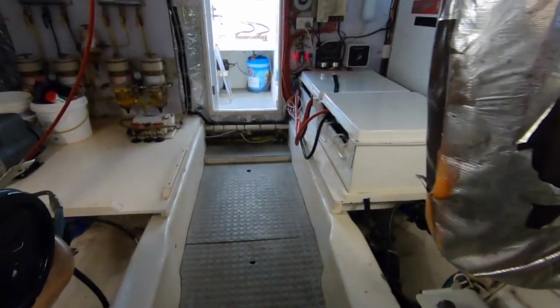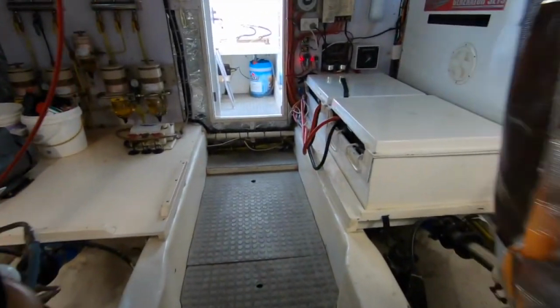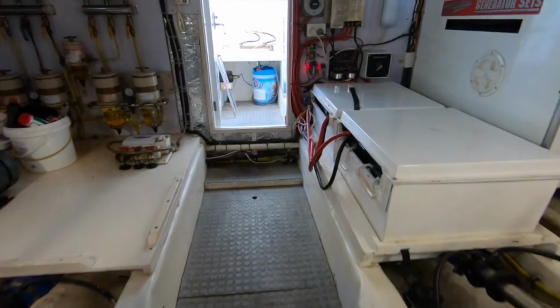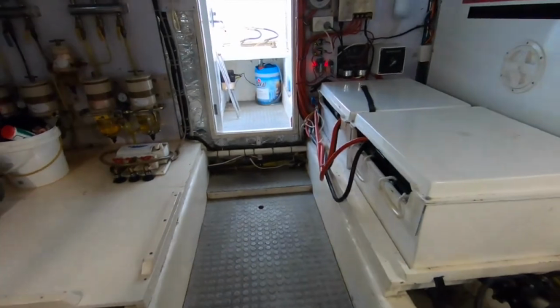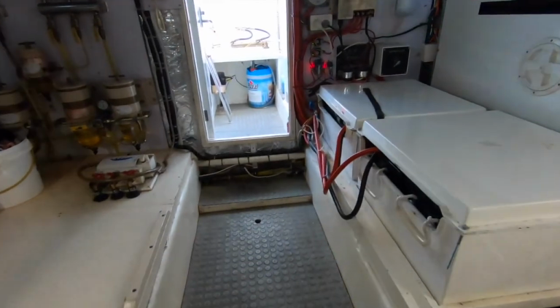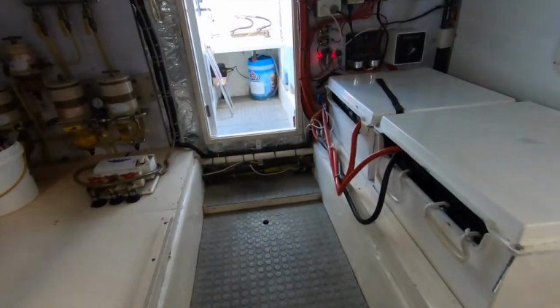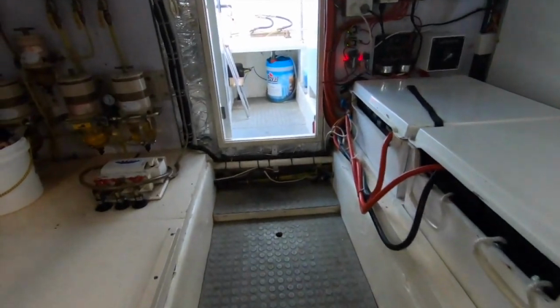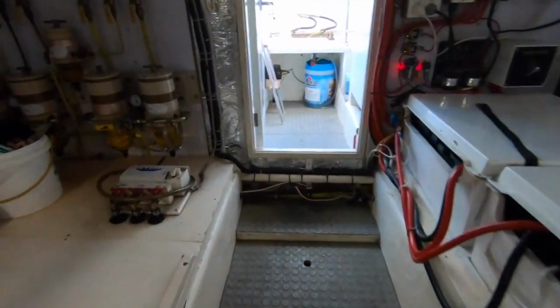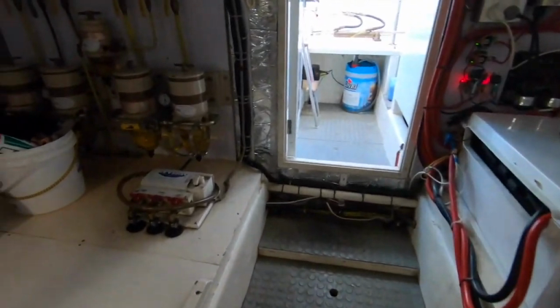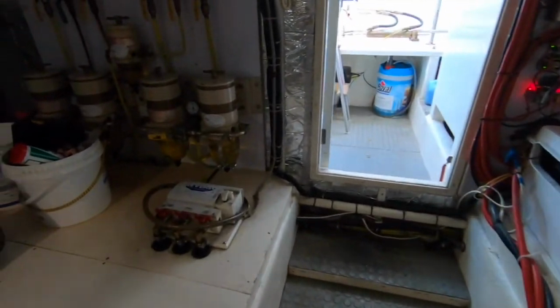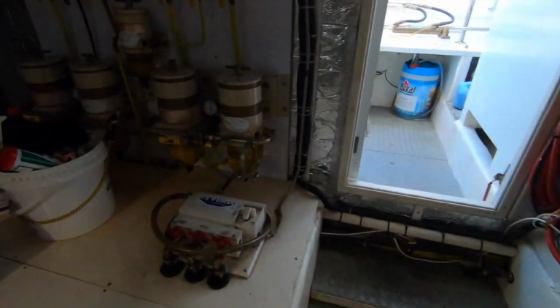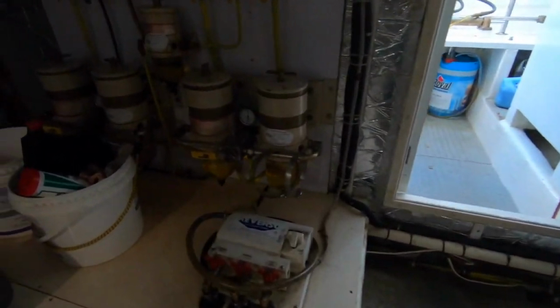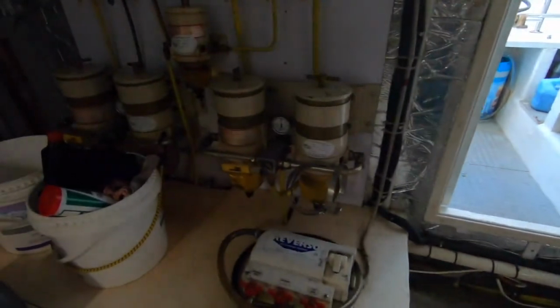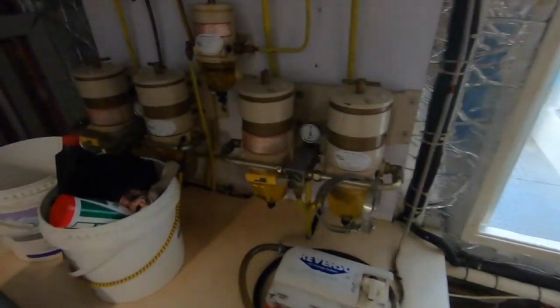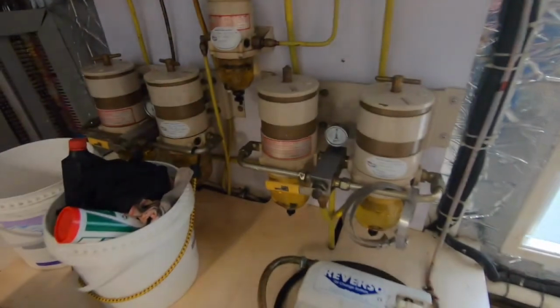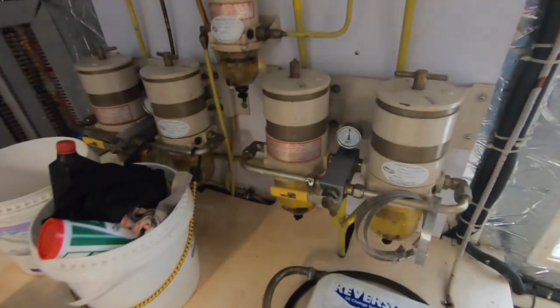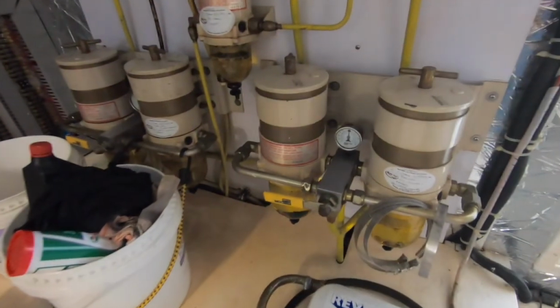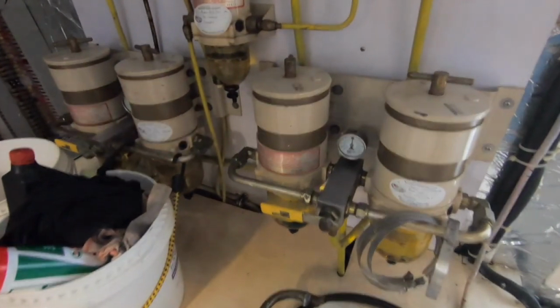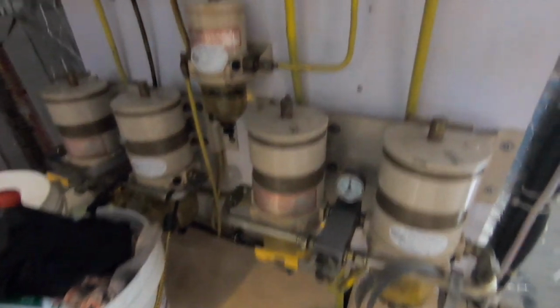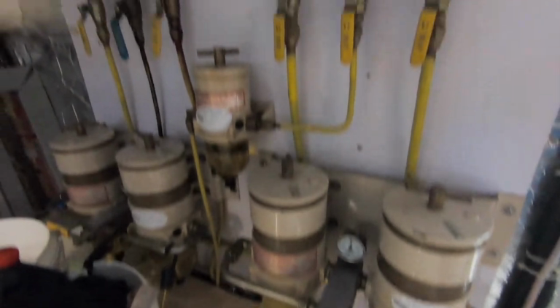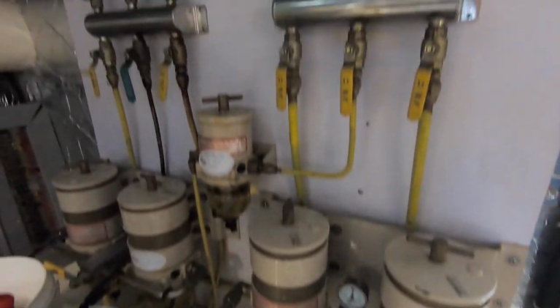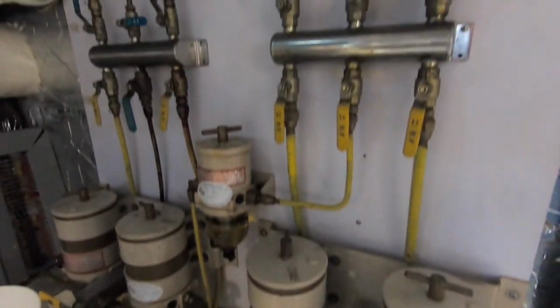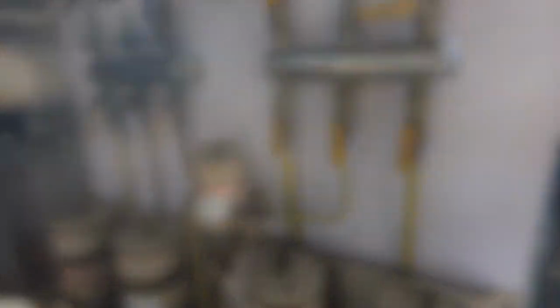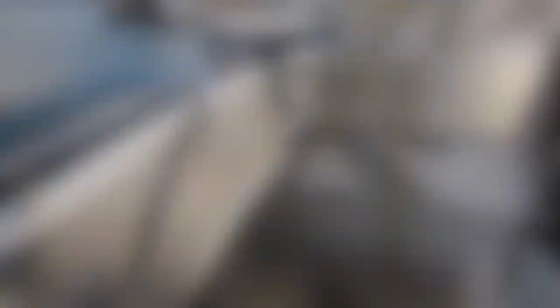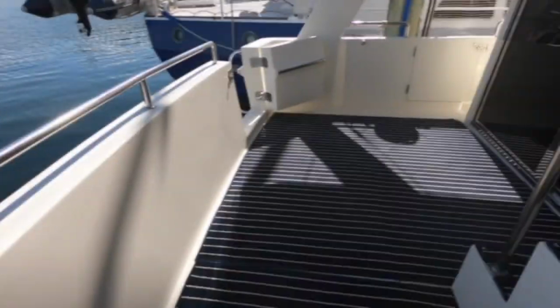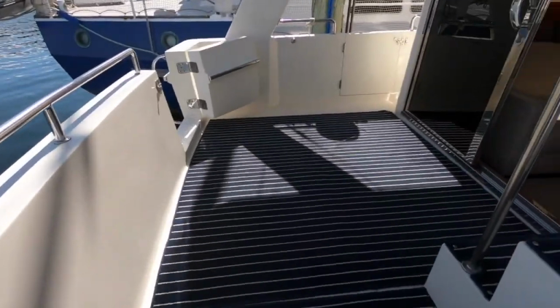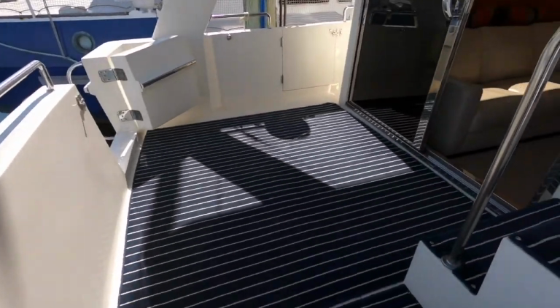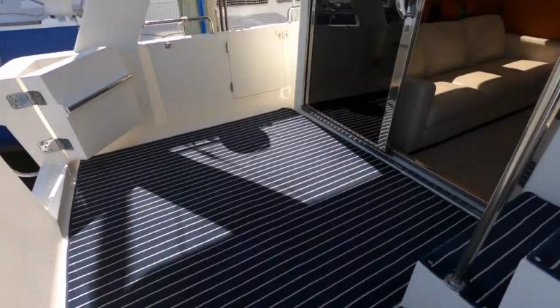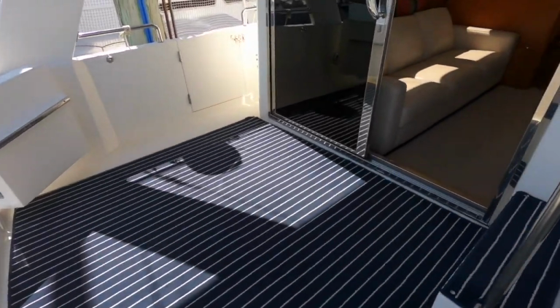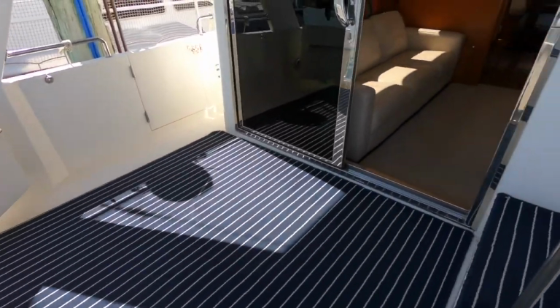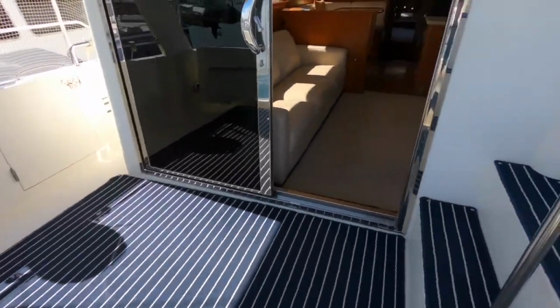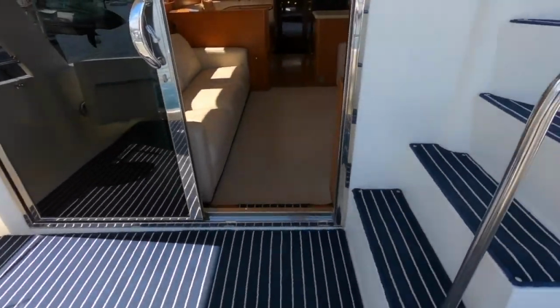Very, very well thought out. The fuel filtration systems are very good and very easy to observe, so any issues can be easily picked up.